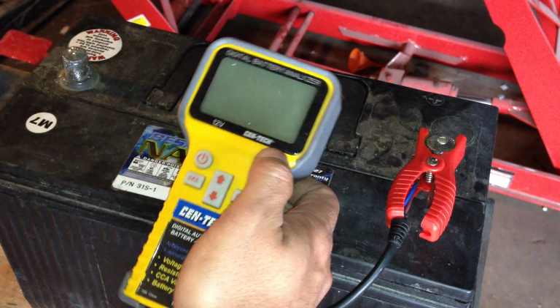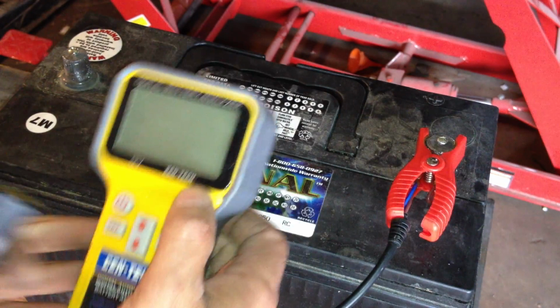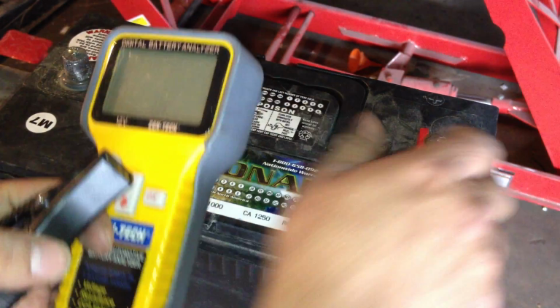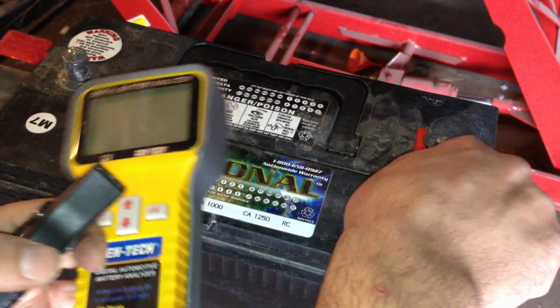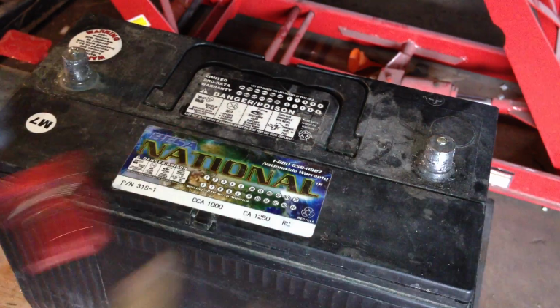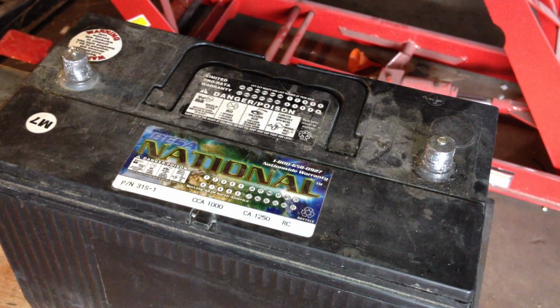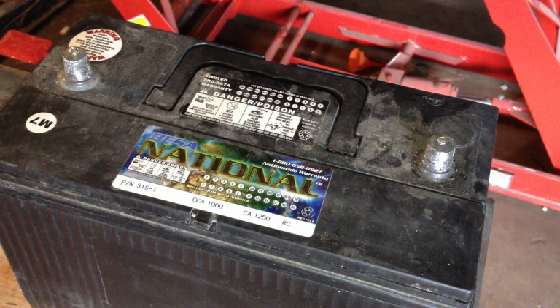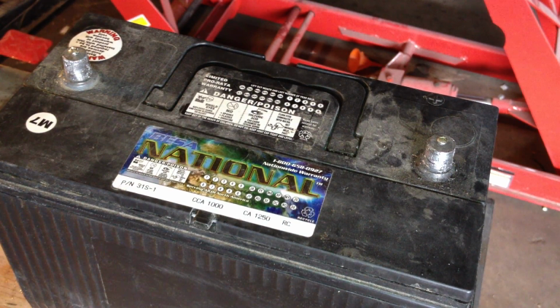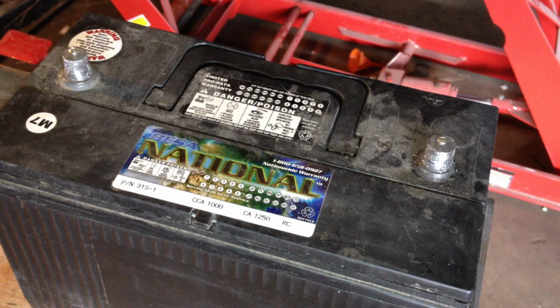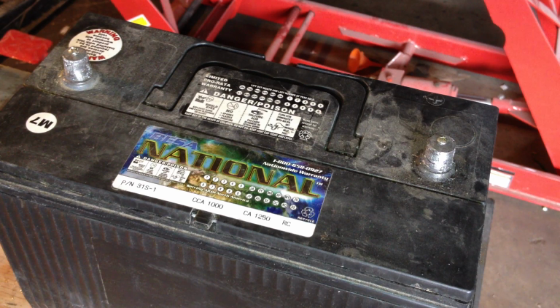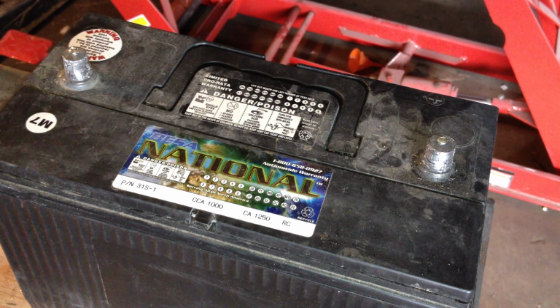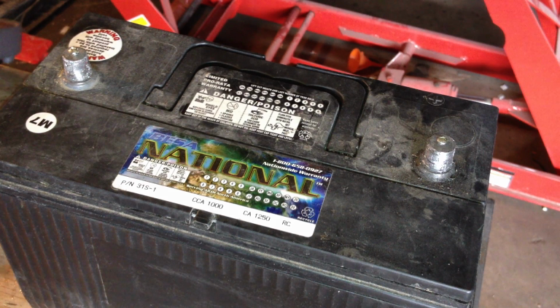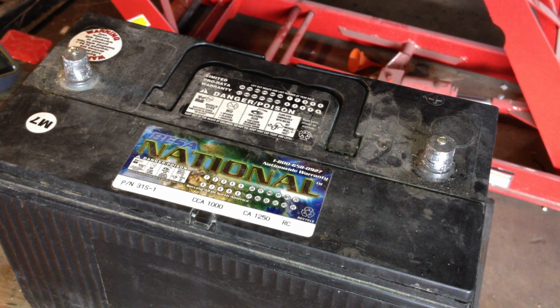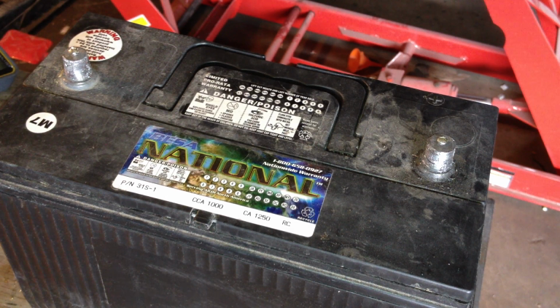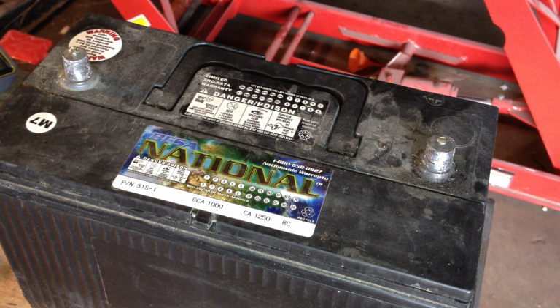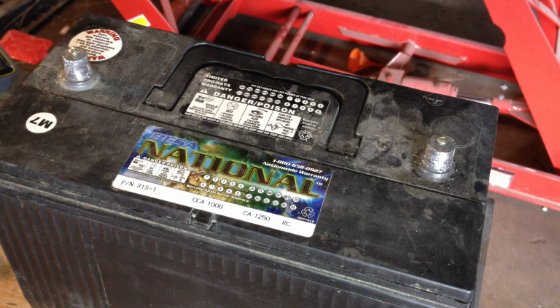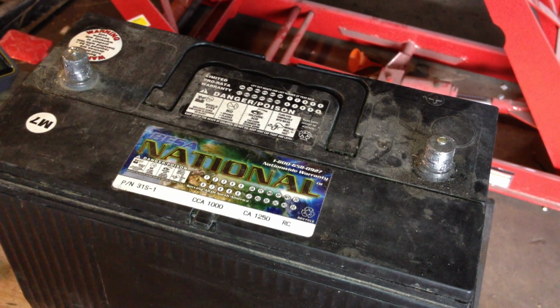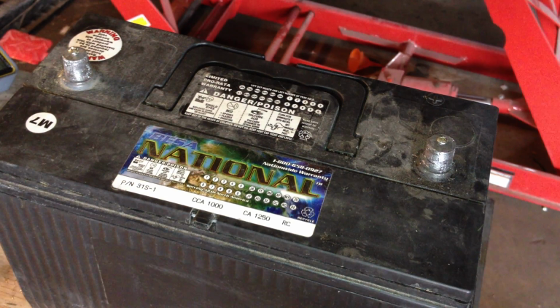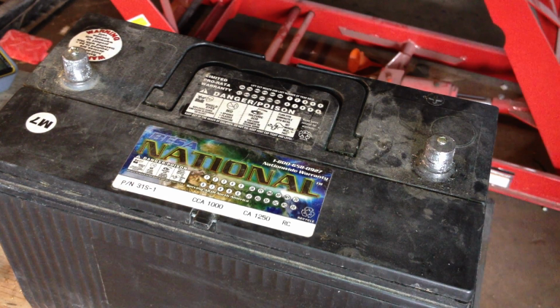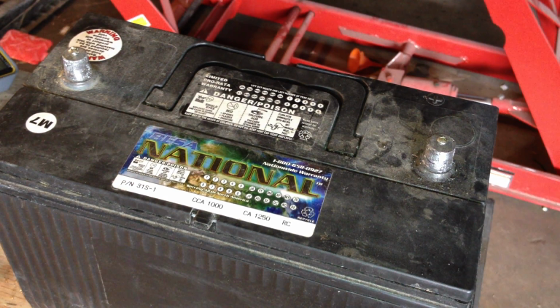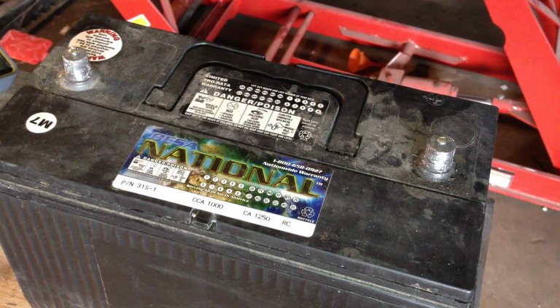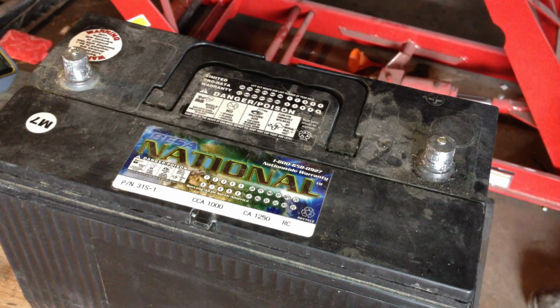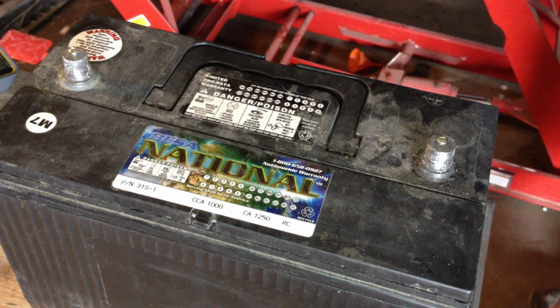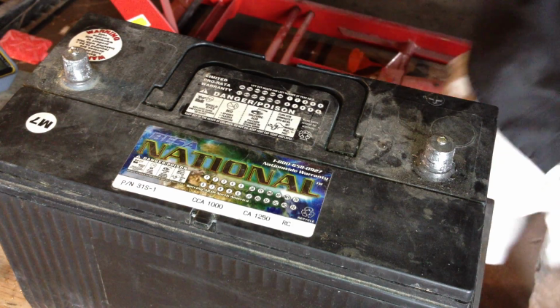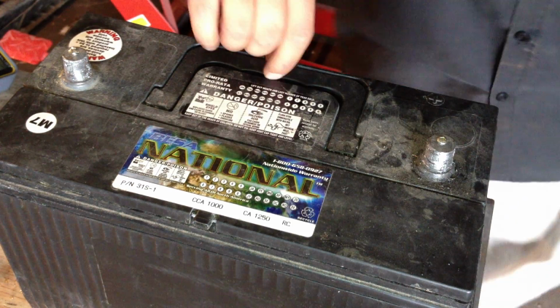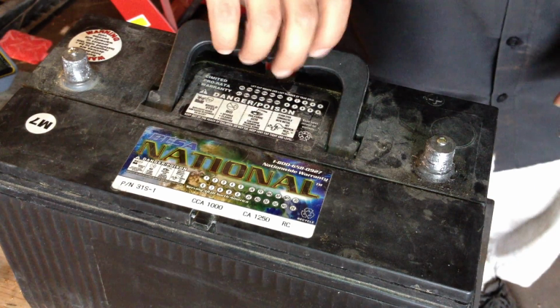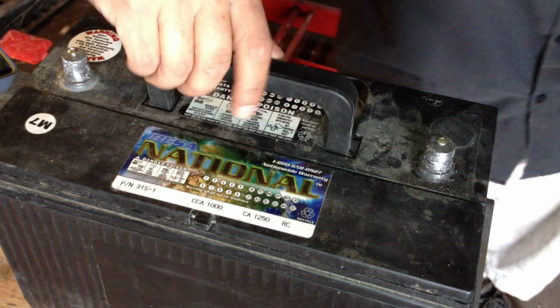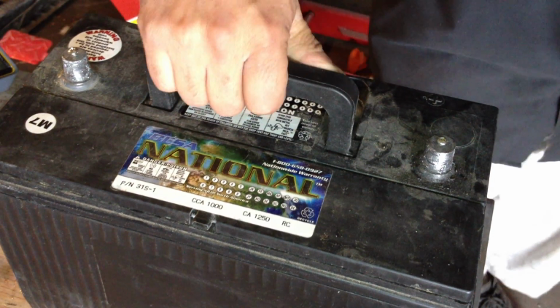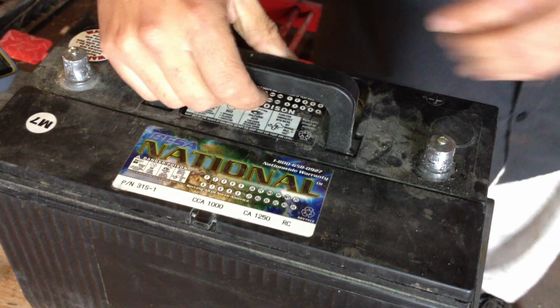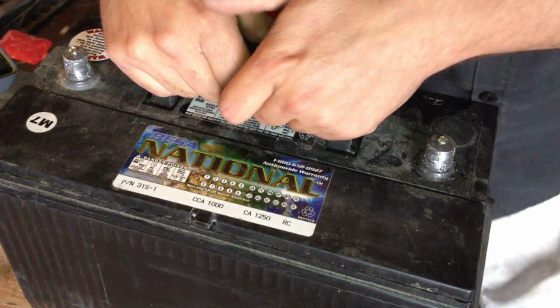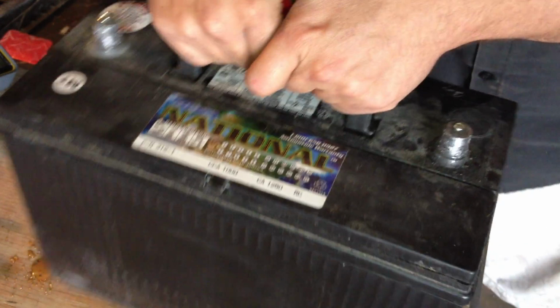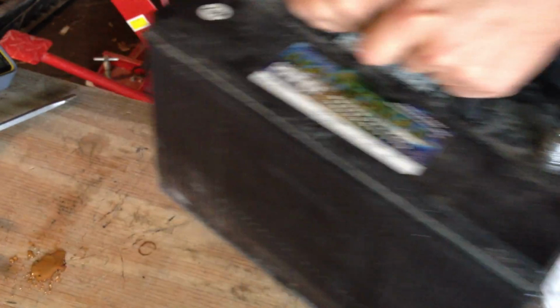I am not a fan of those Interstate batteries. So far I've found that they're just completely junk — I can never get one to last. Surprisingly, I've had the best luck with Walmart EverStart Max batteries.